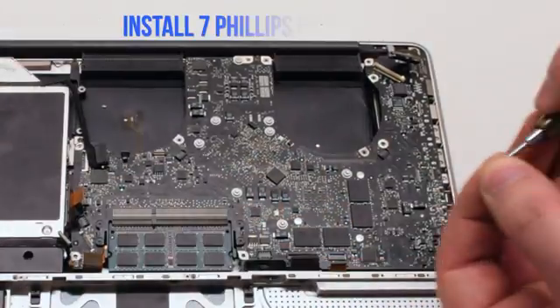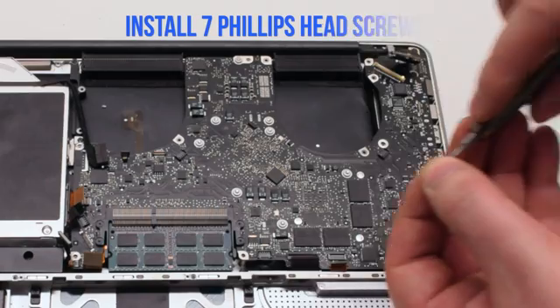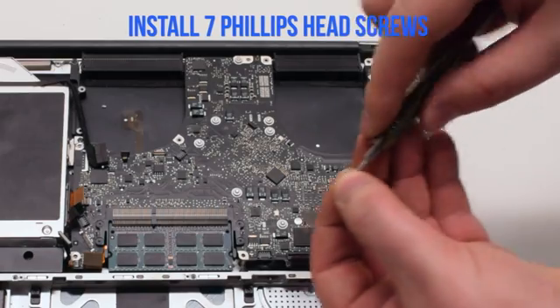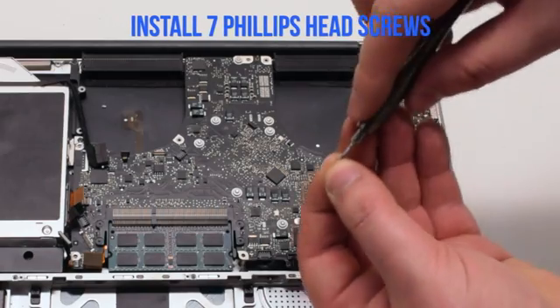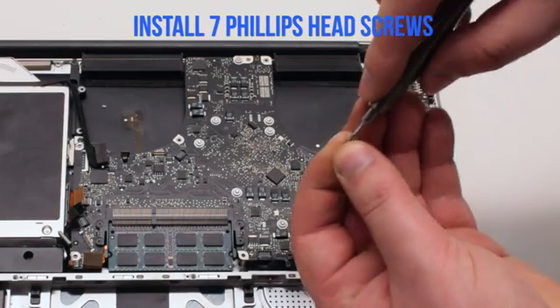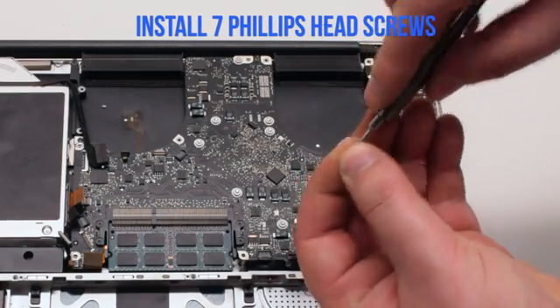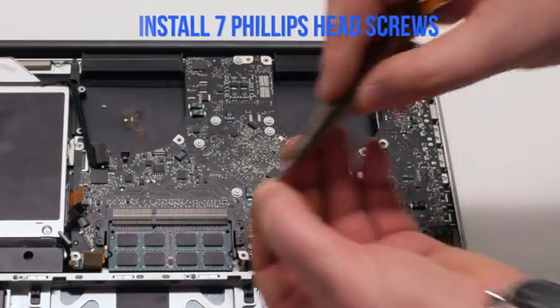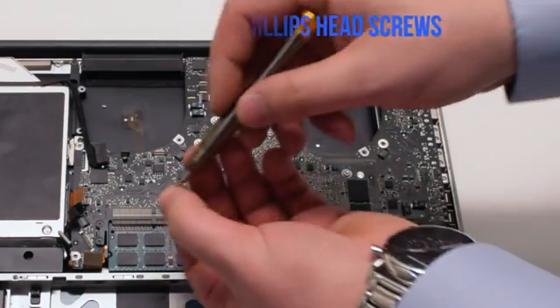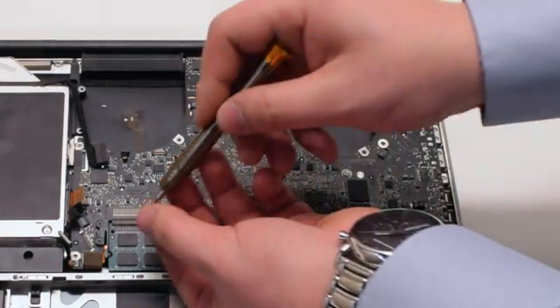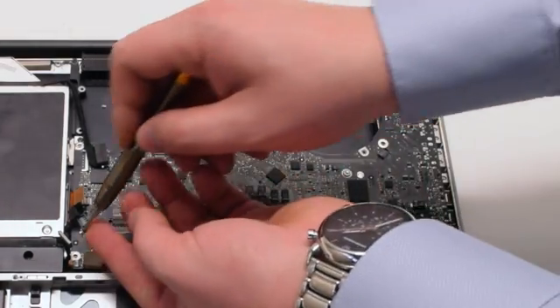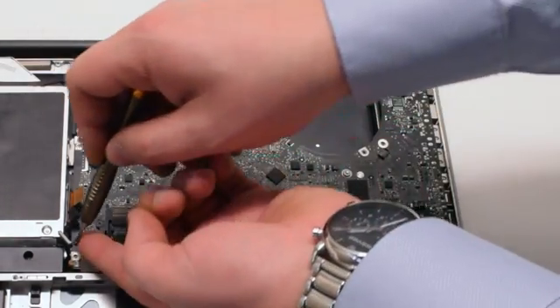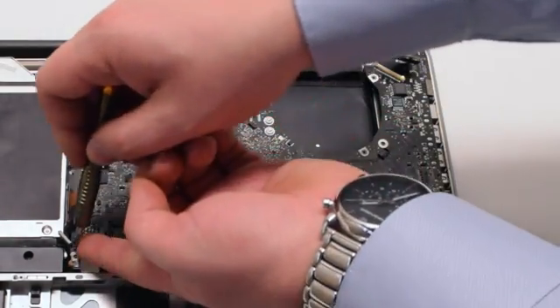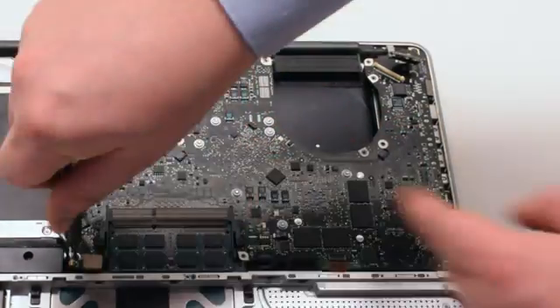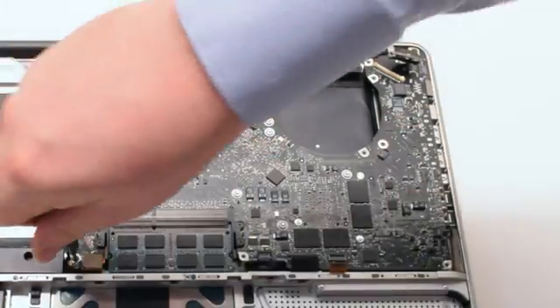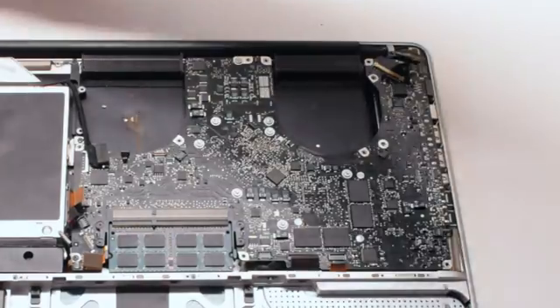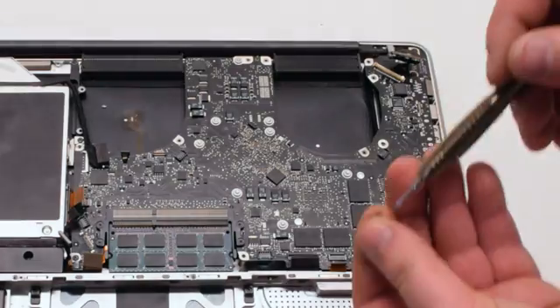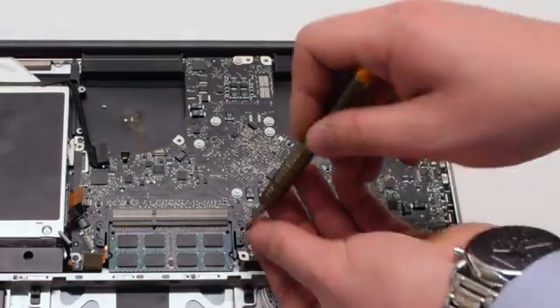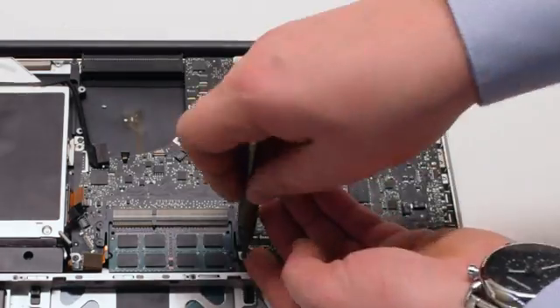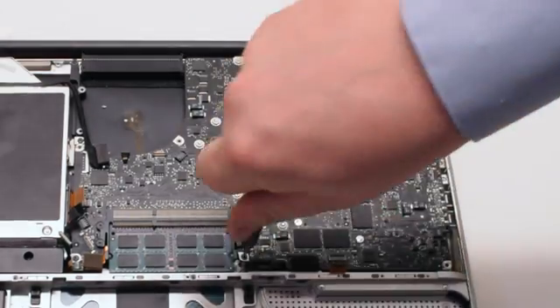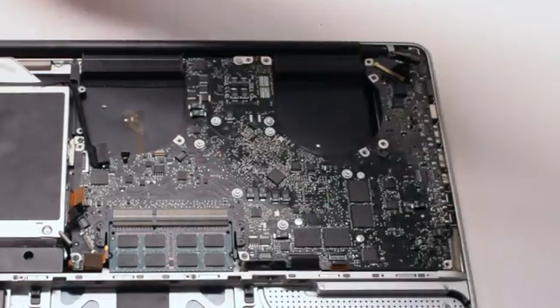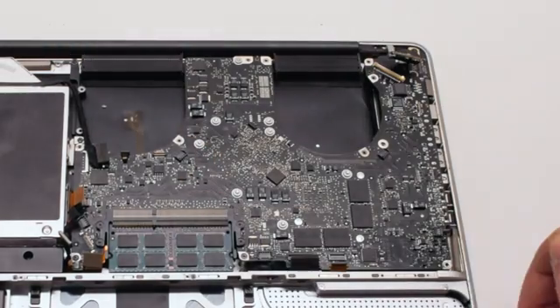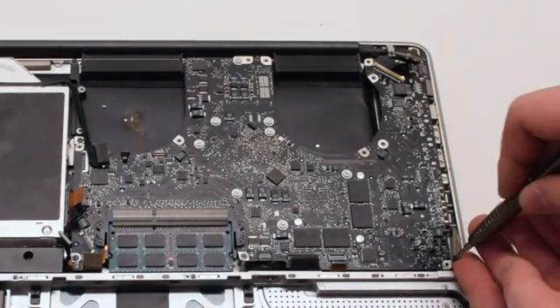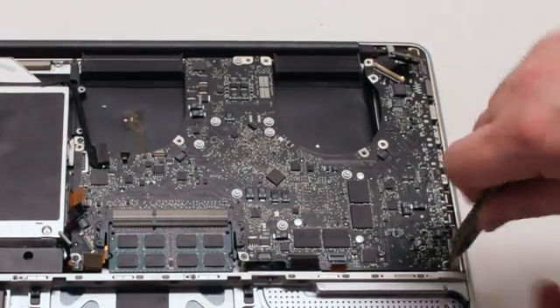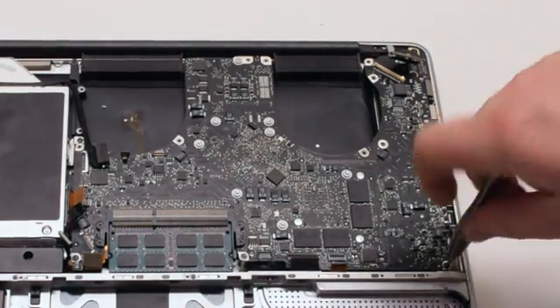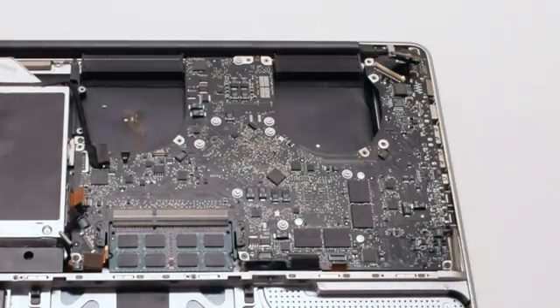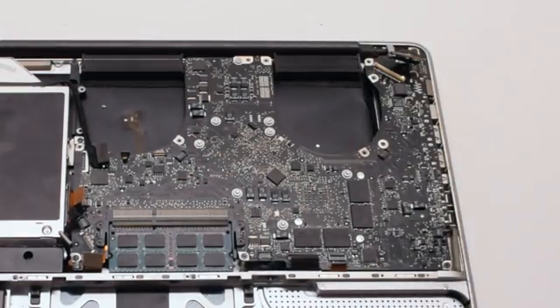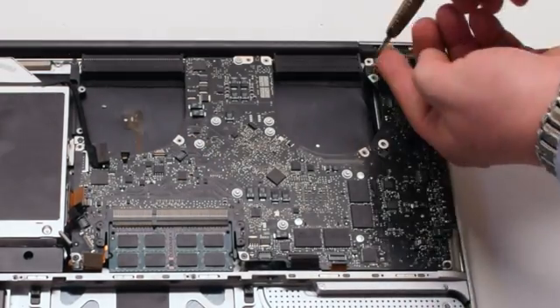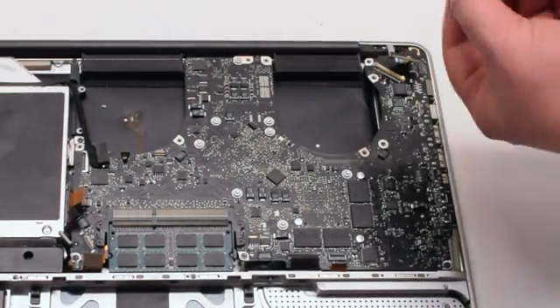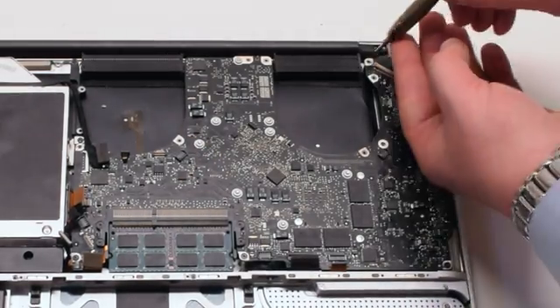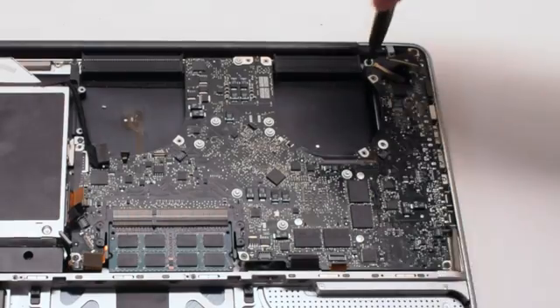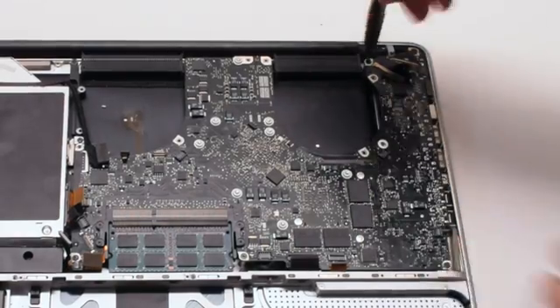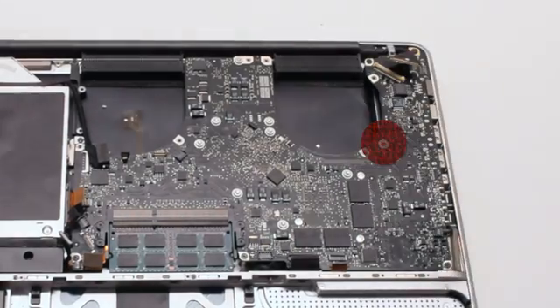Reinstall the seven Phillips head screws. In this video I reinstall six screws — make sure not to forget the seventh screw that I'm labeling with a red circle.